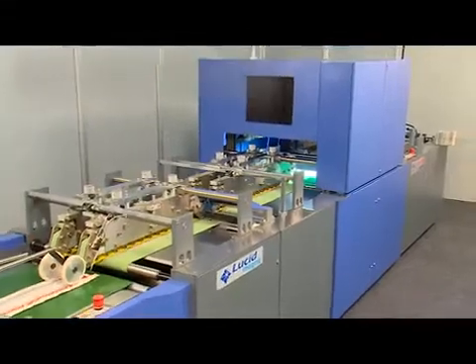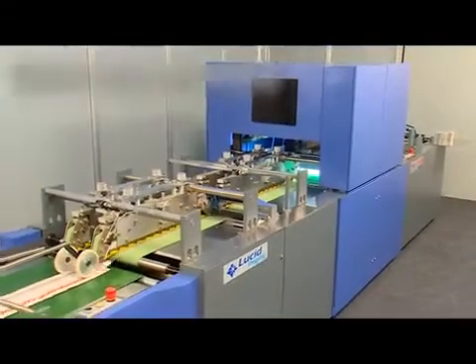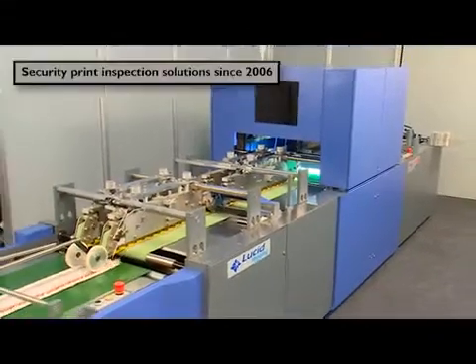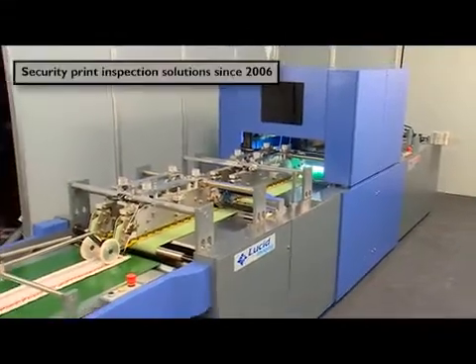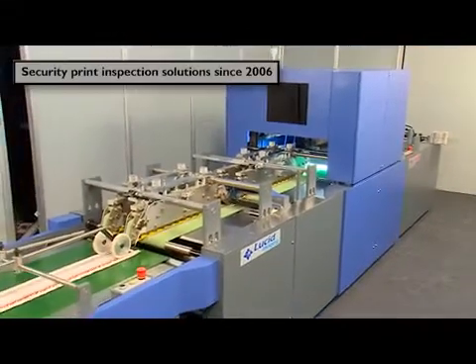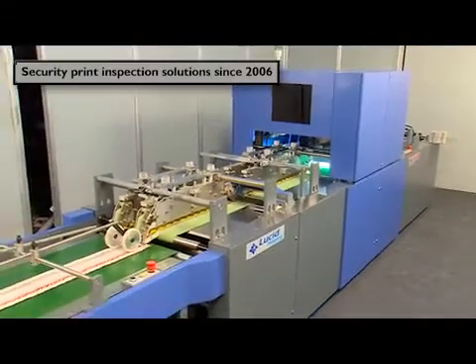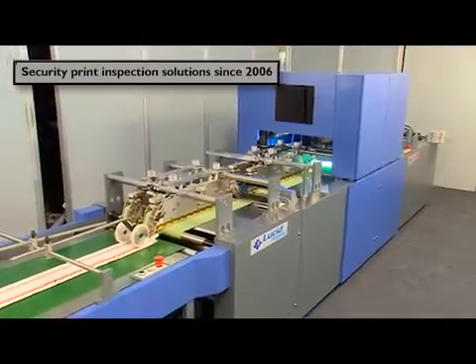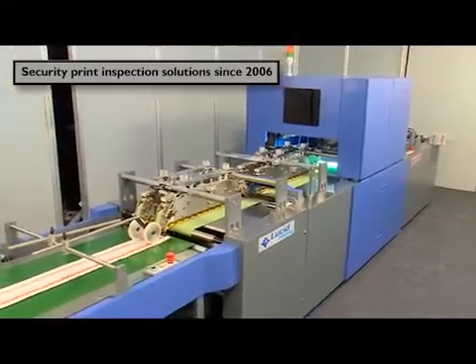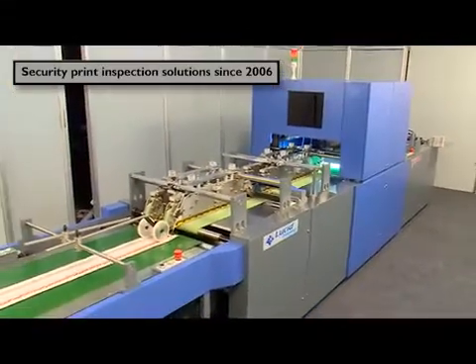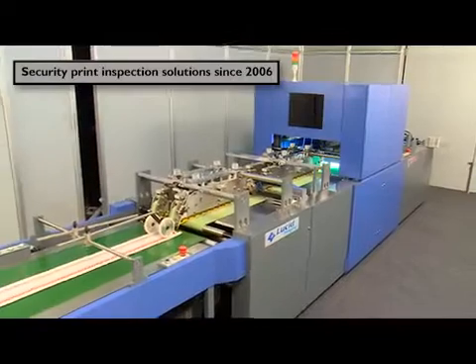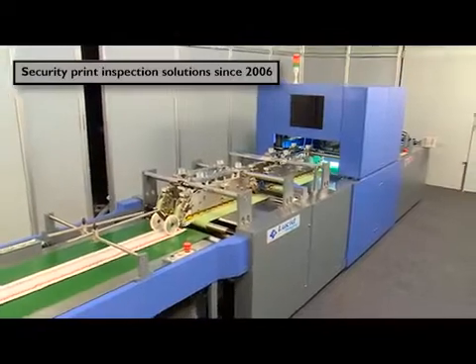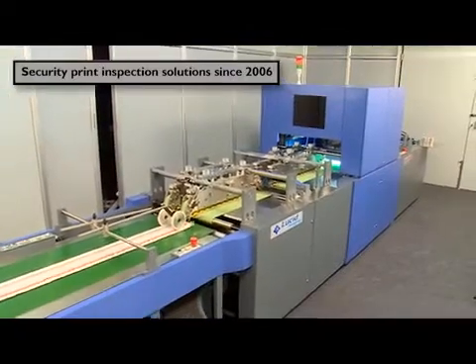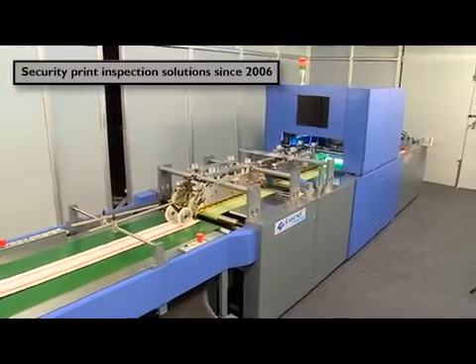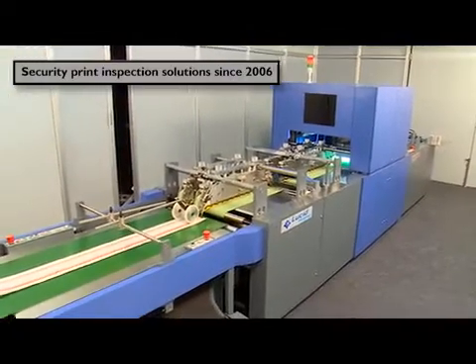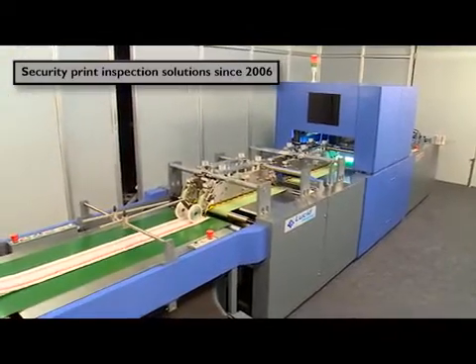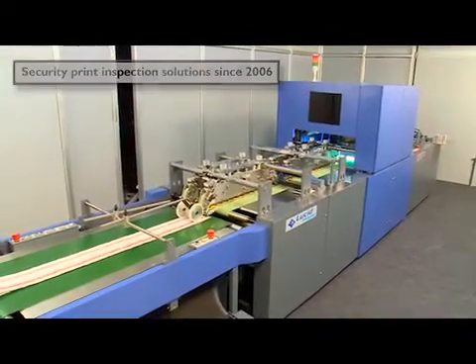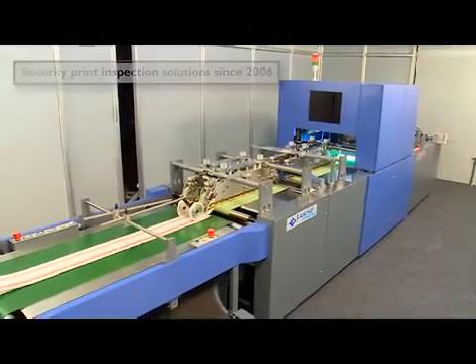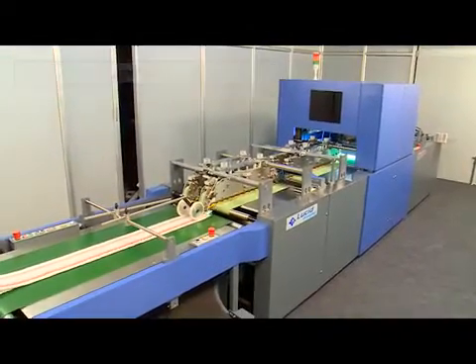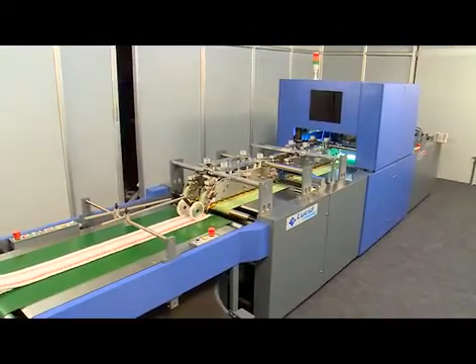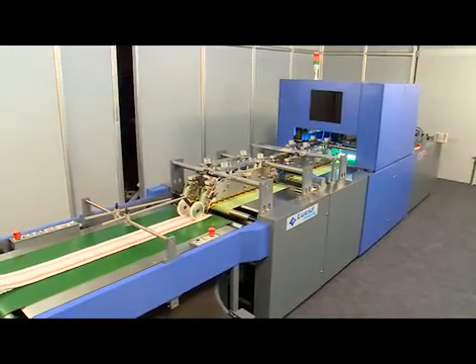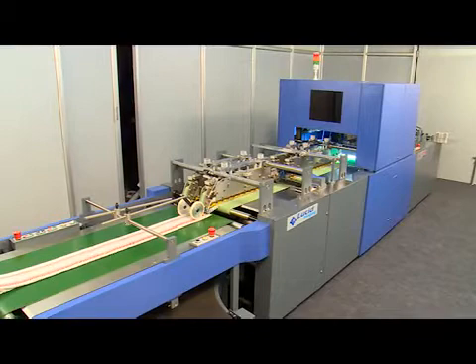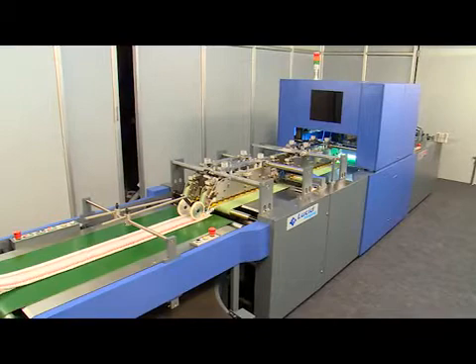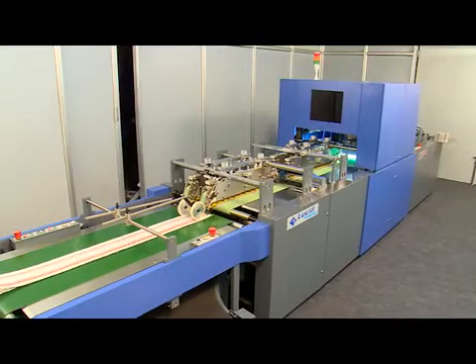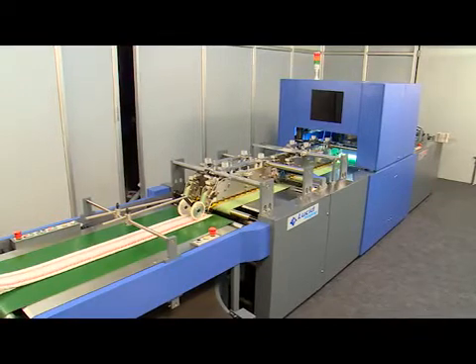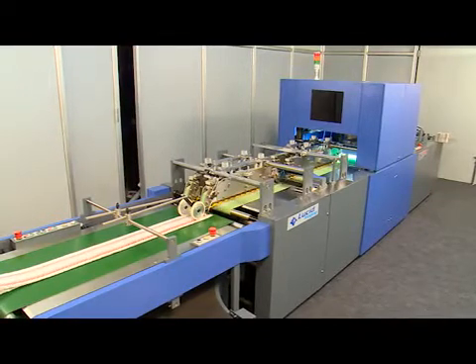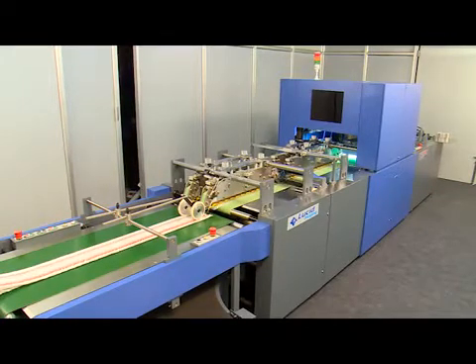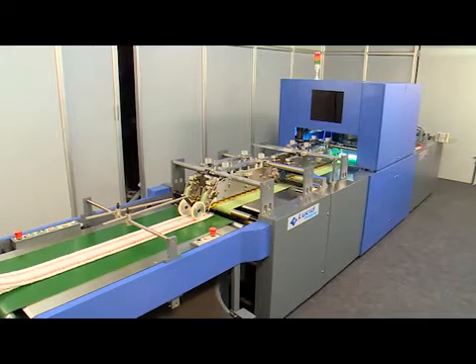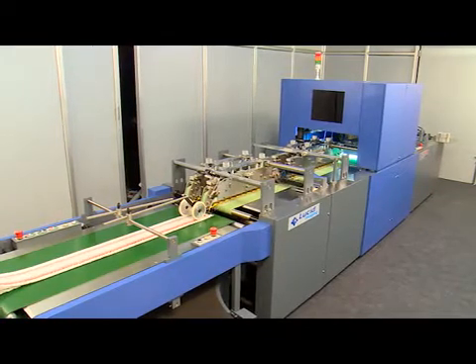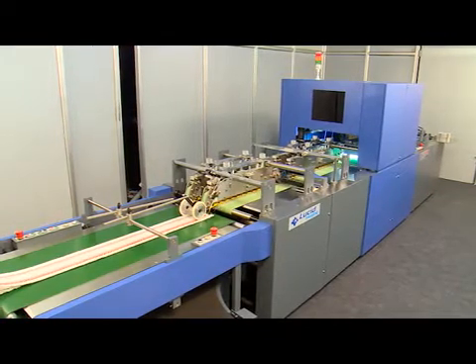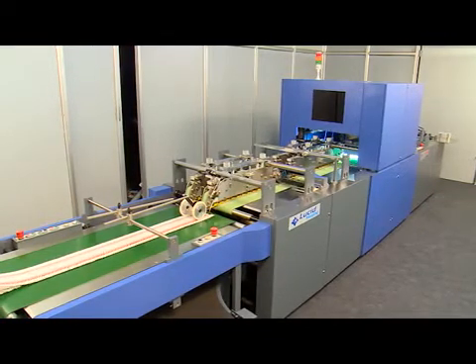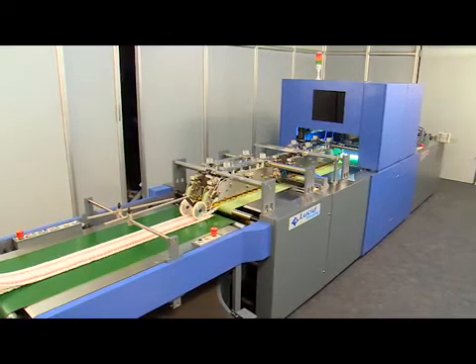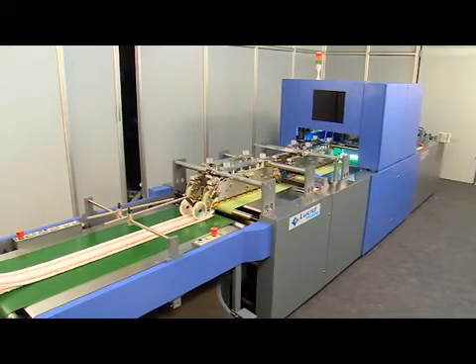Lucid Imaging has been providing security print inspection solutions since 2006, with customers ranging from state-of-the-art printers to world-leading OEMs in the security print industry.